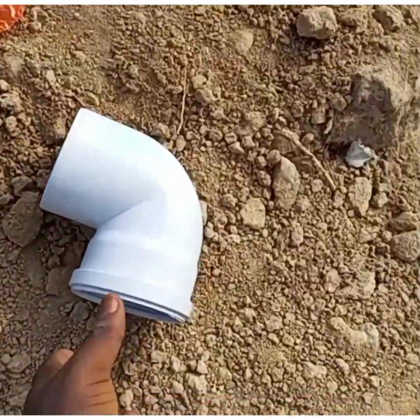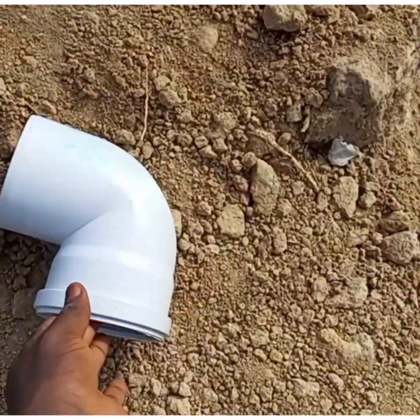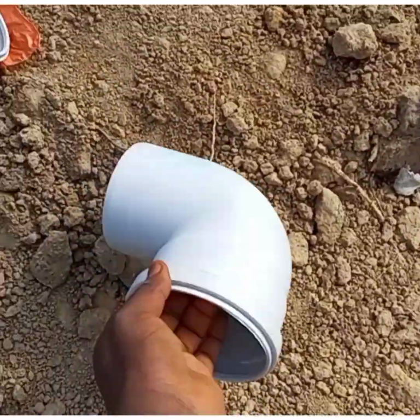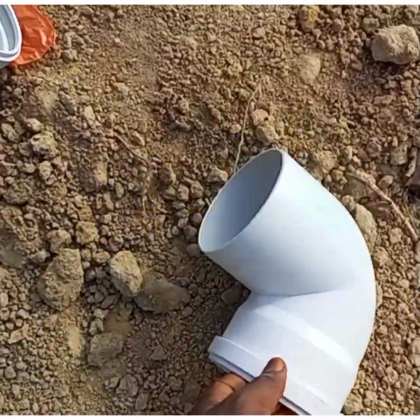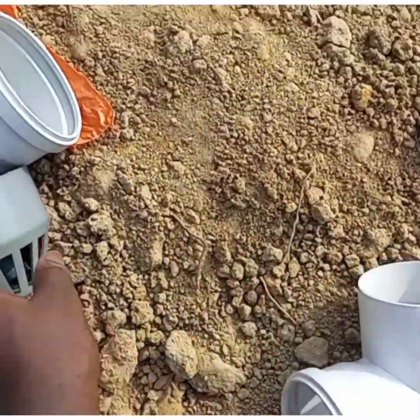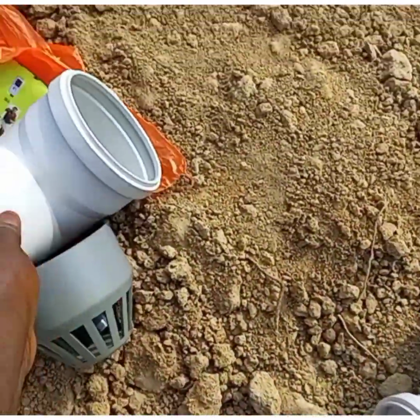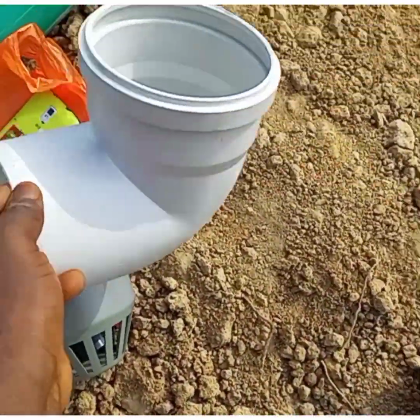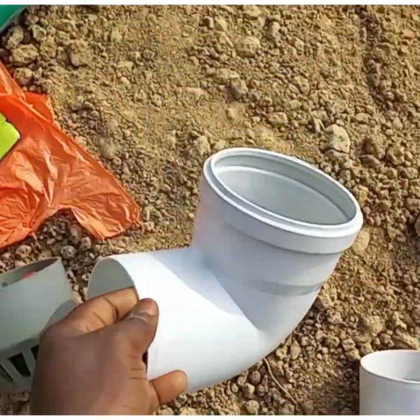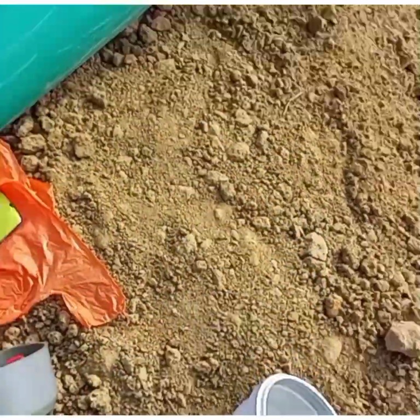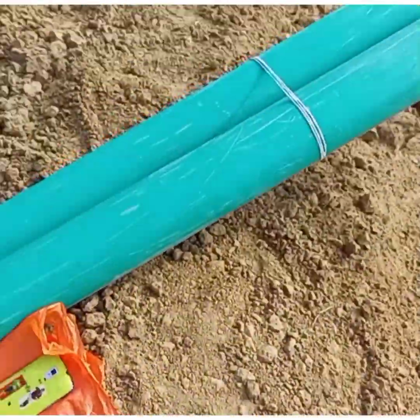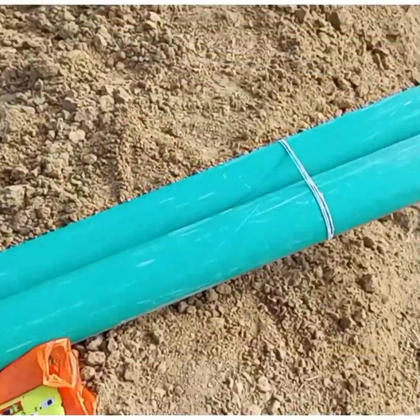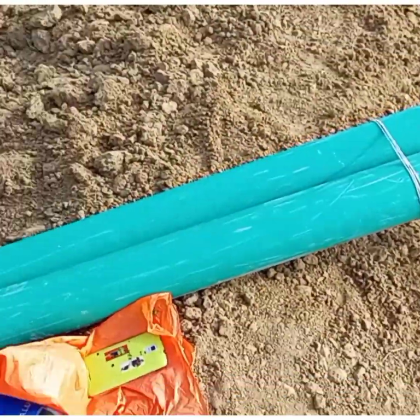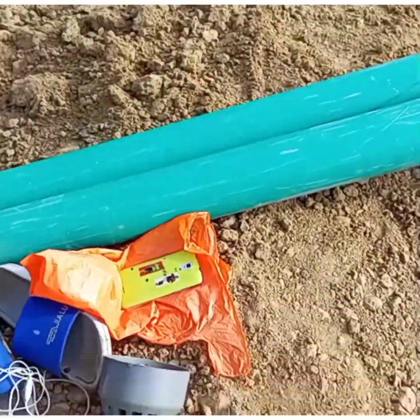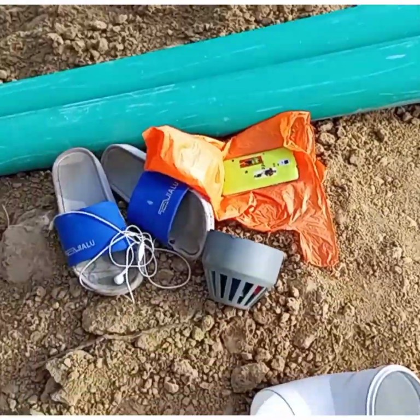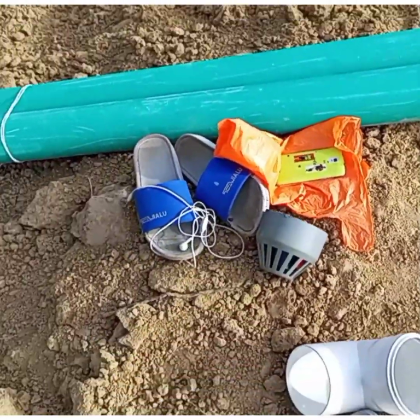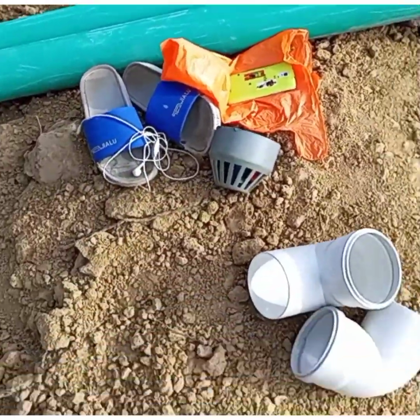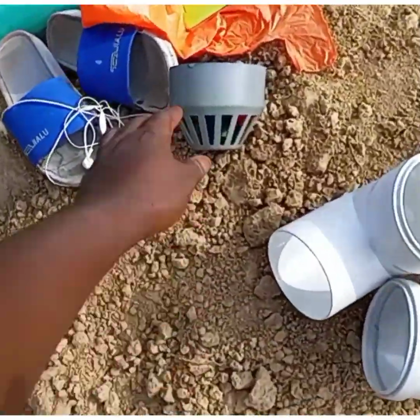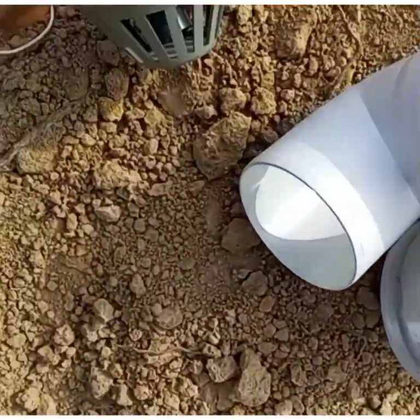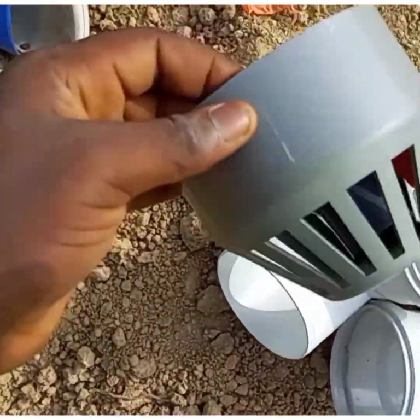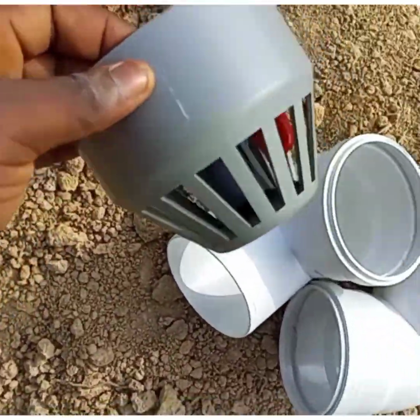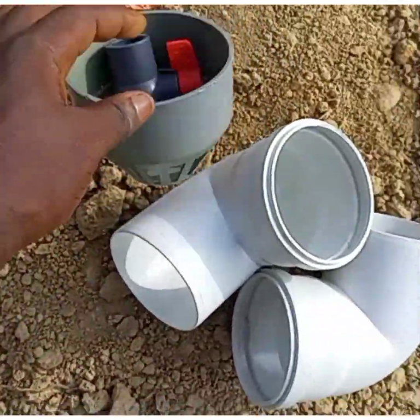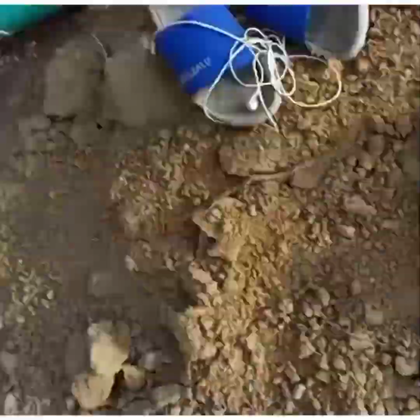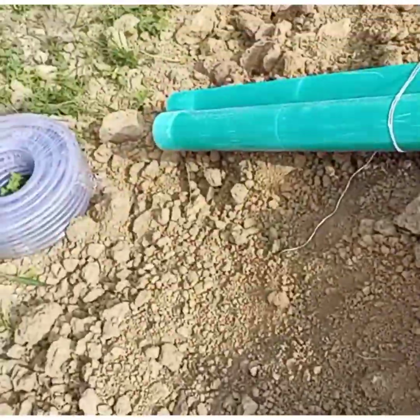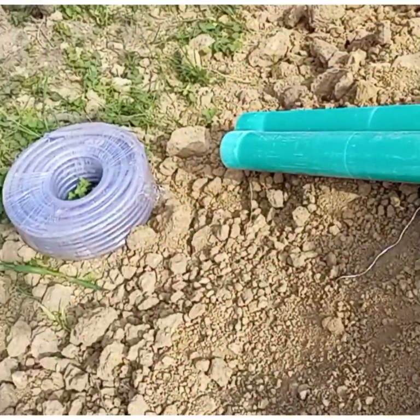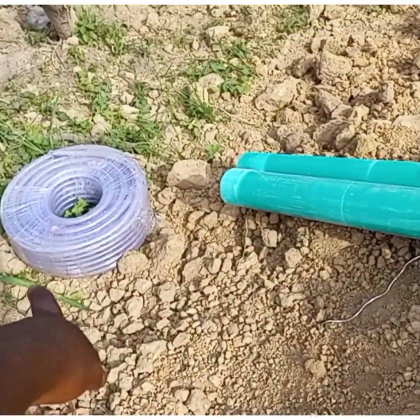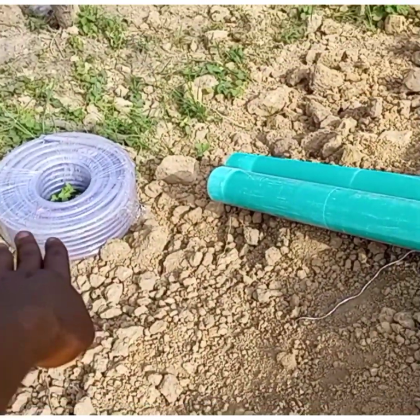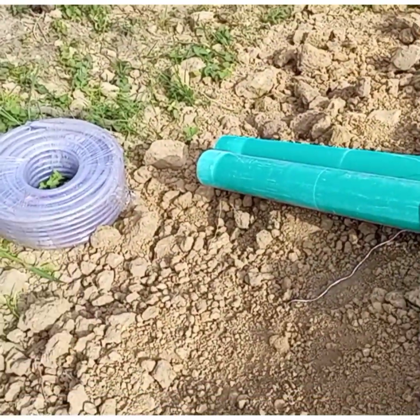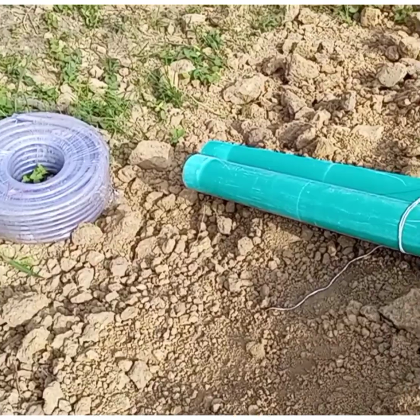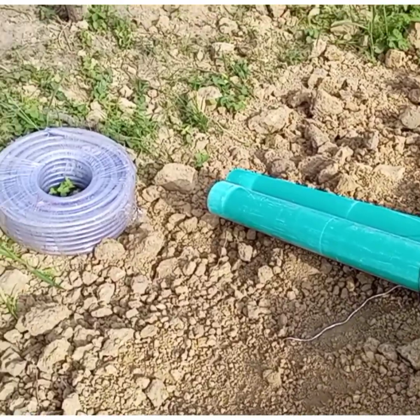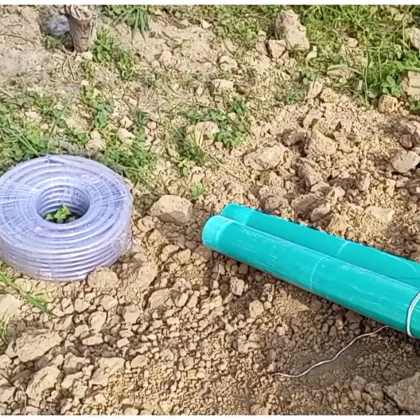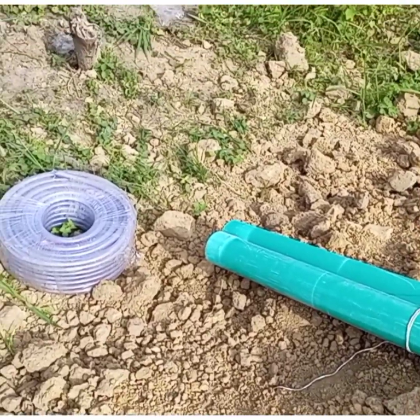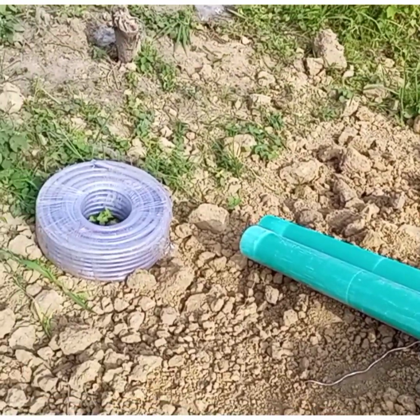This is the elbow, the two pipes, the basket, and now stop there — the hose.